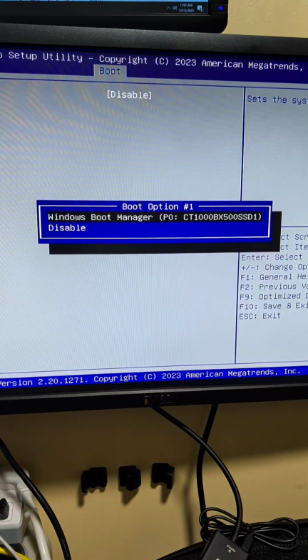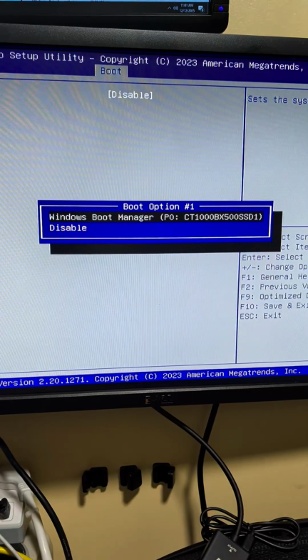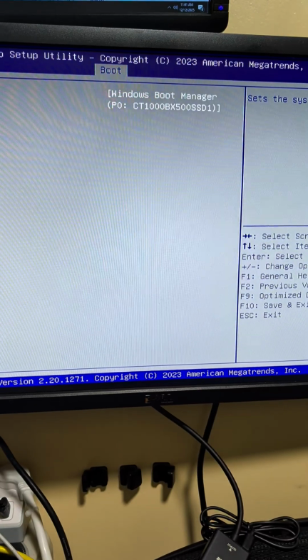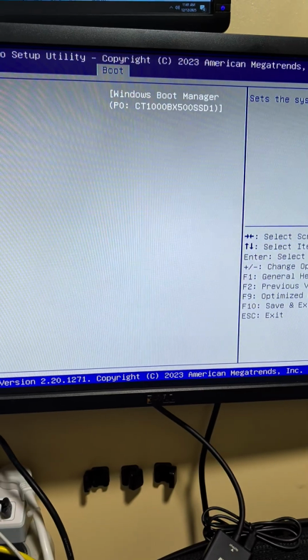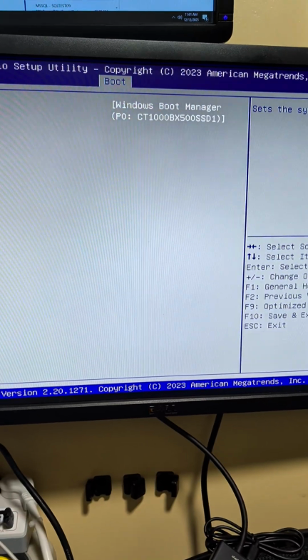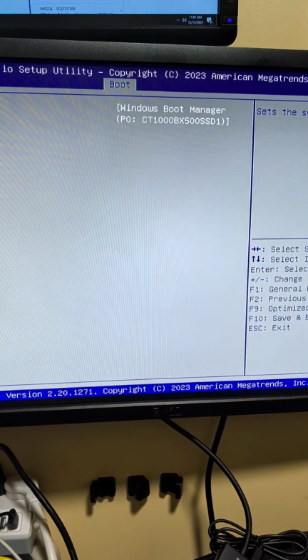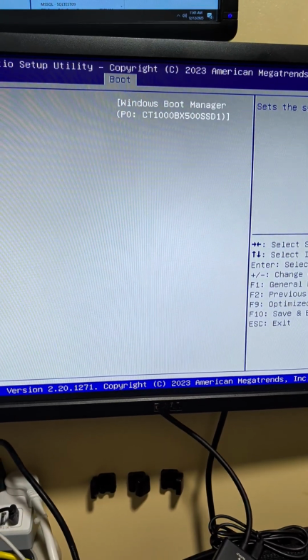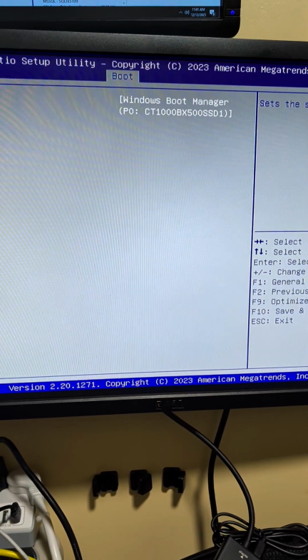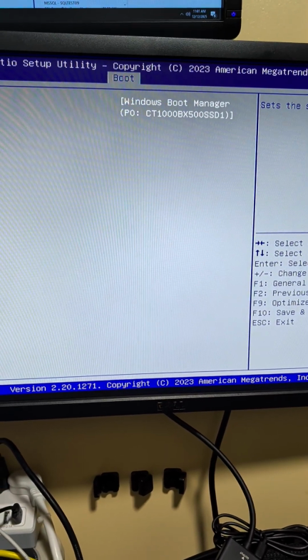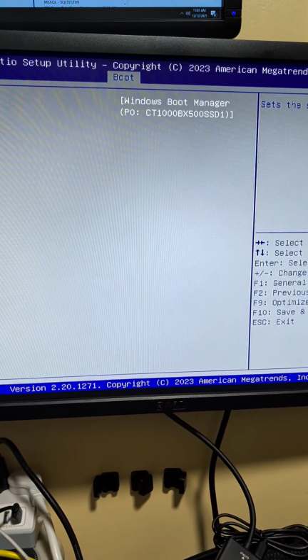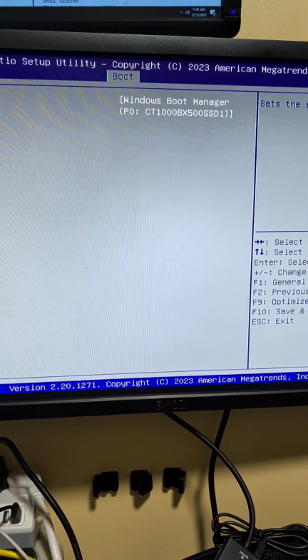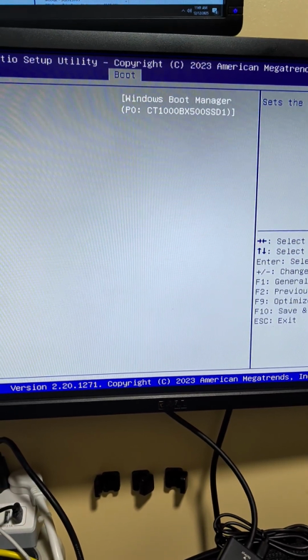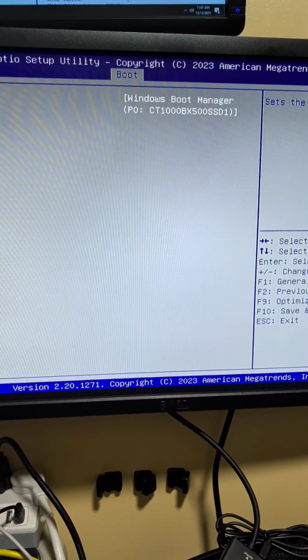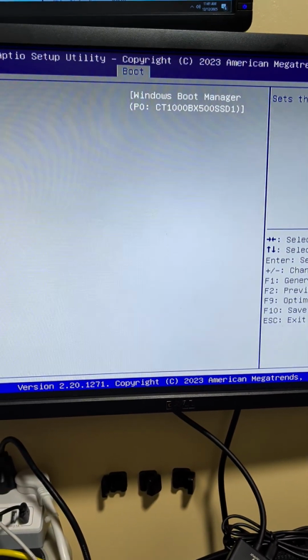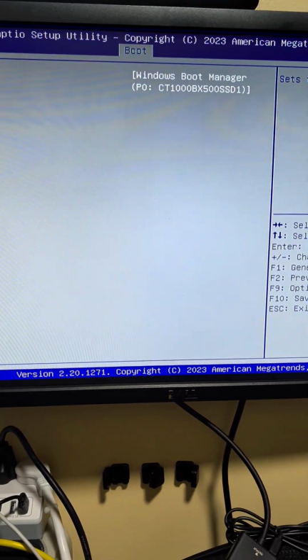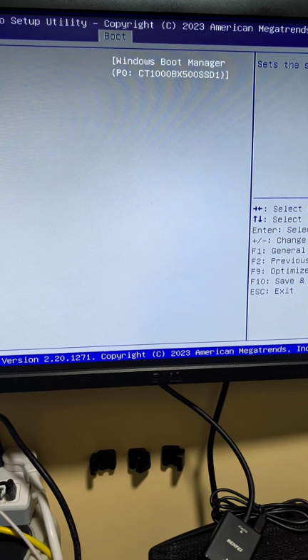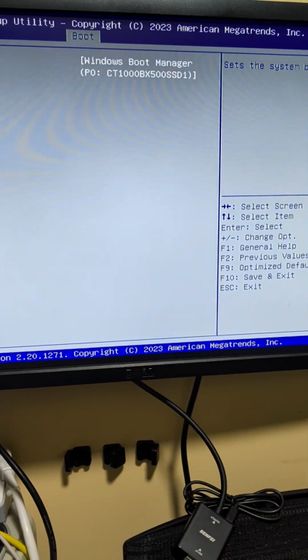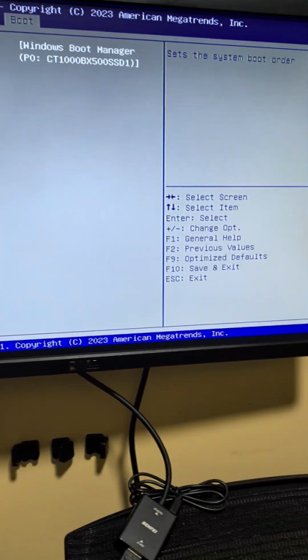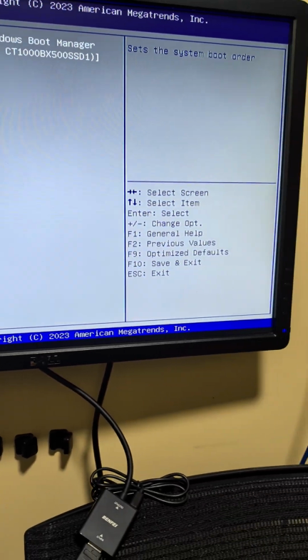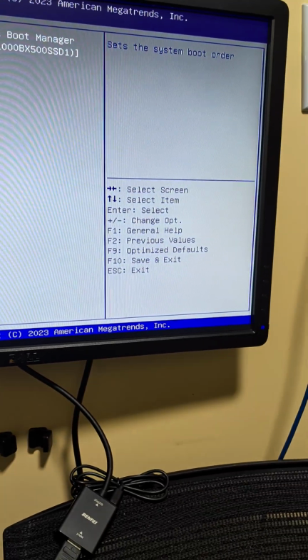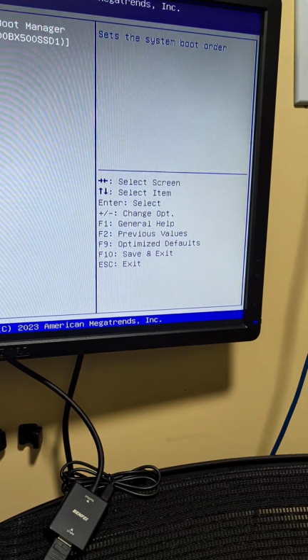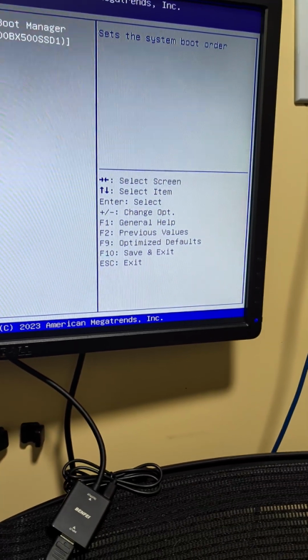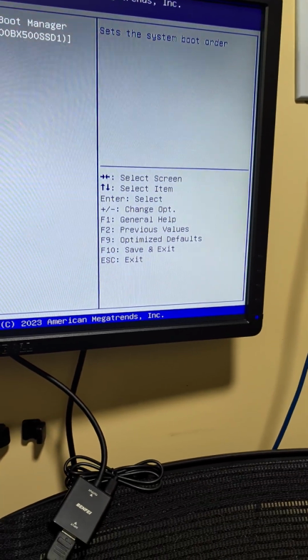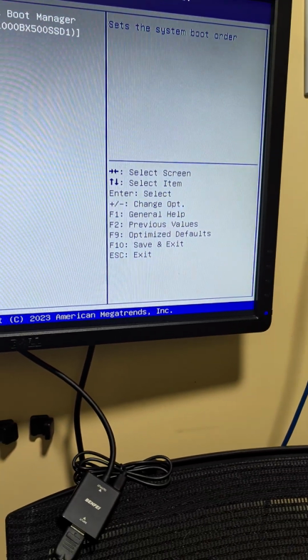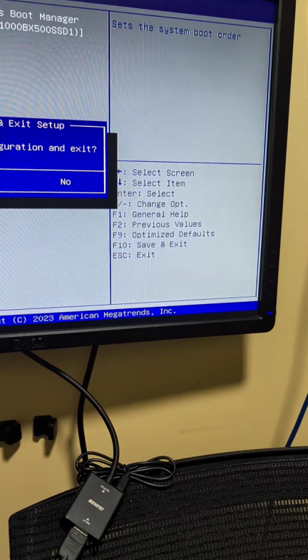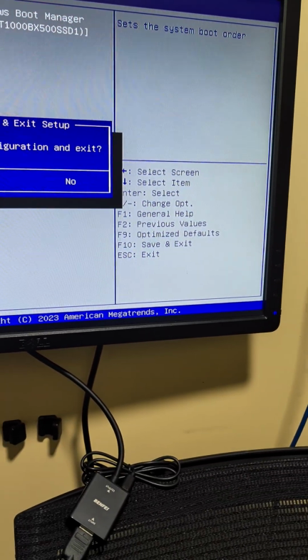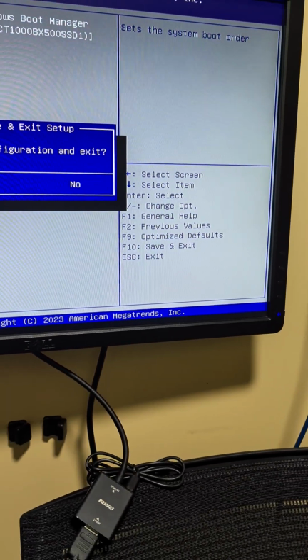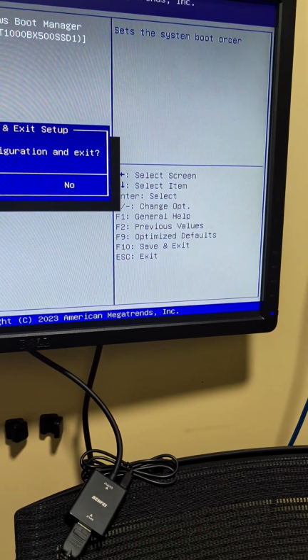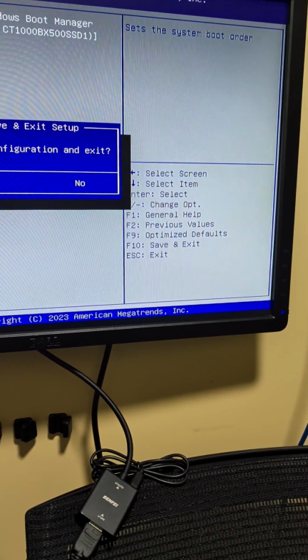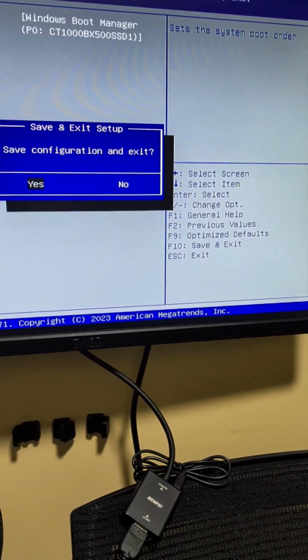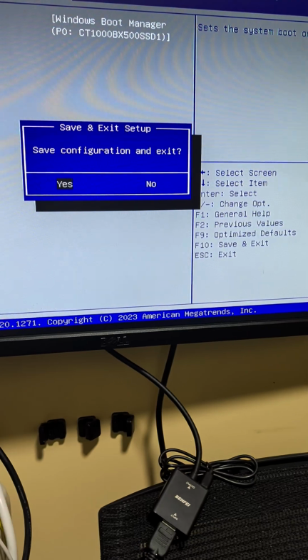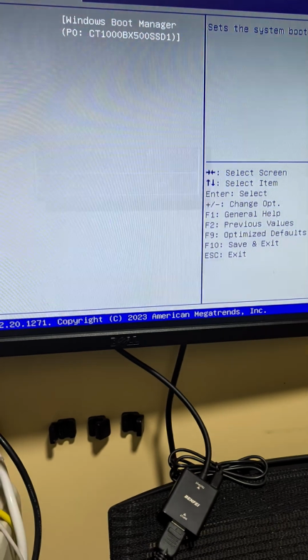We checked the BIOS settings. The drive was actually disabled, so we enabled it and tried to boot the PC again — the same frustrating results. This means the hardware is visible but likely not bootable.